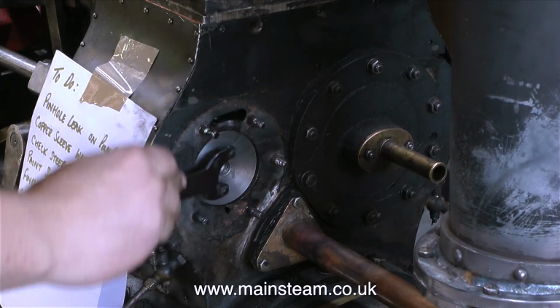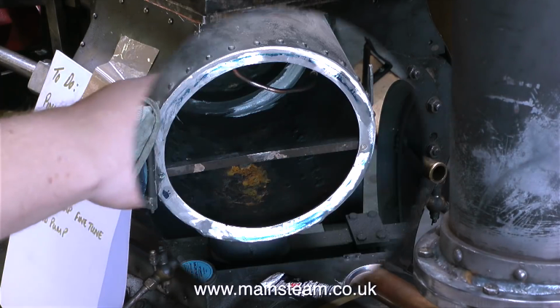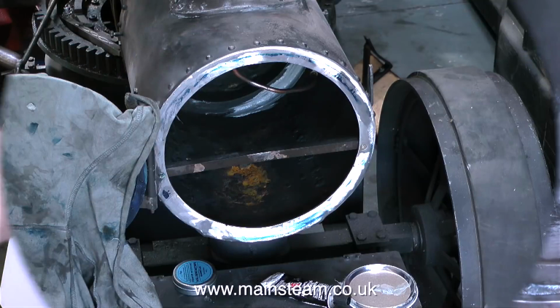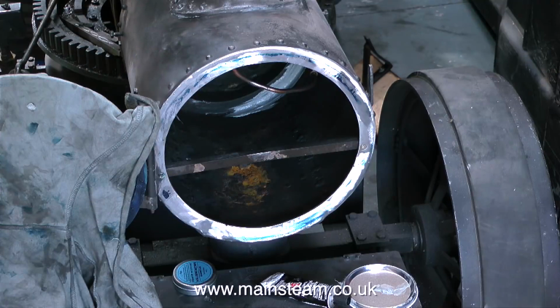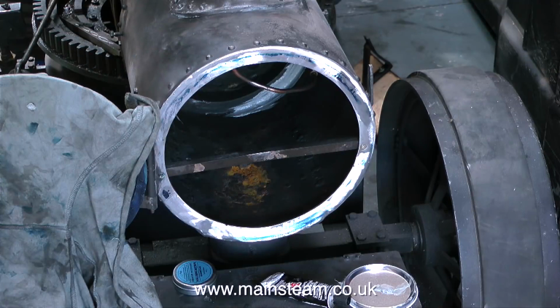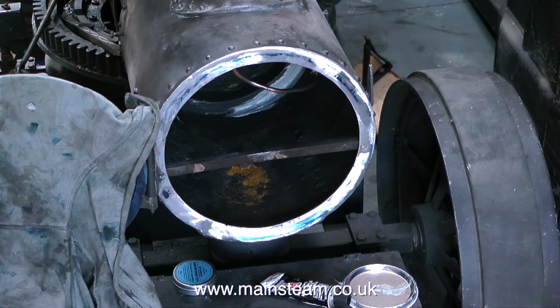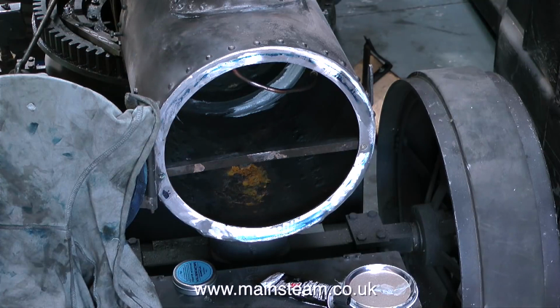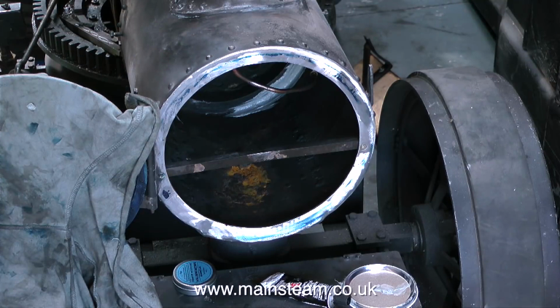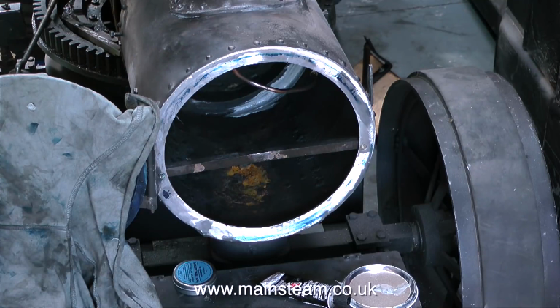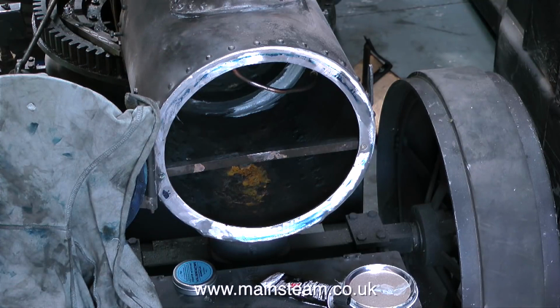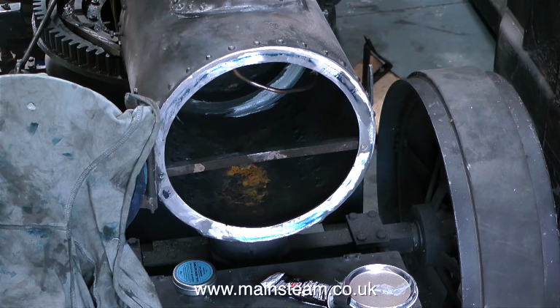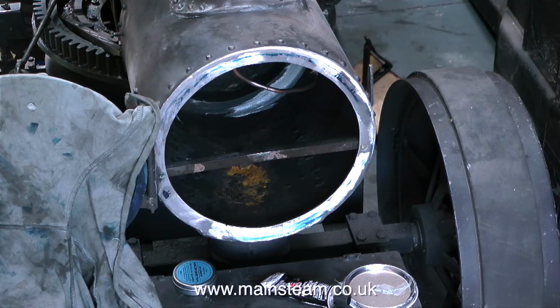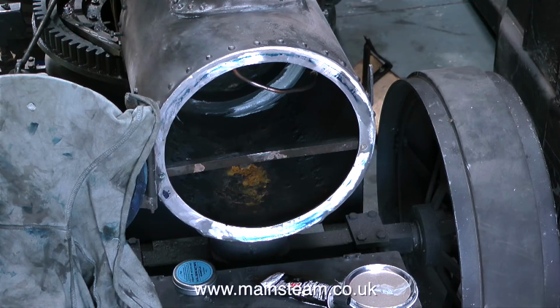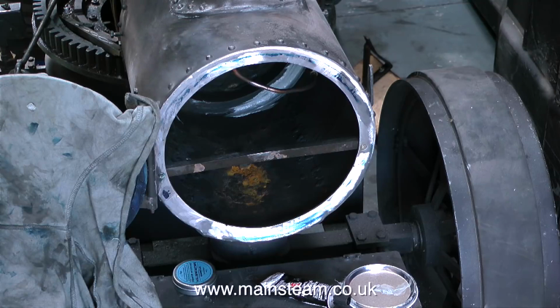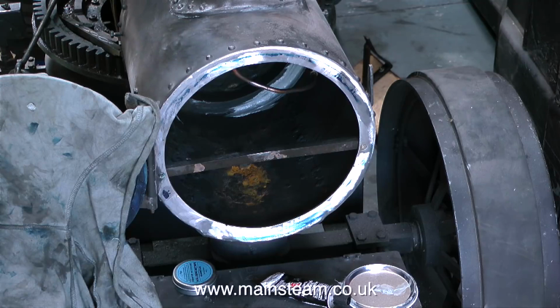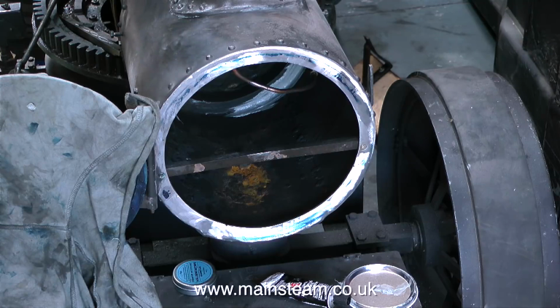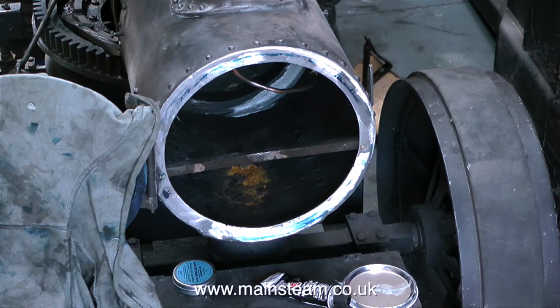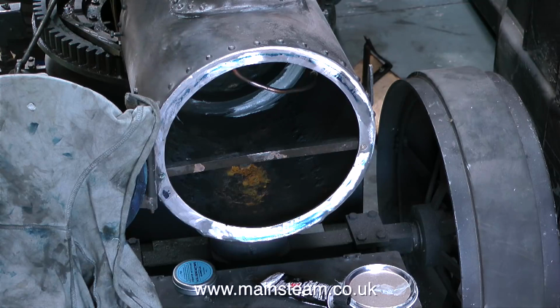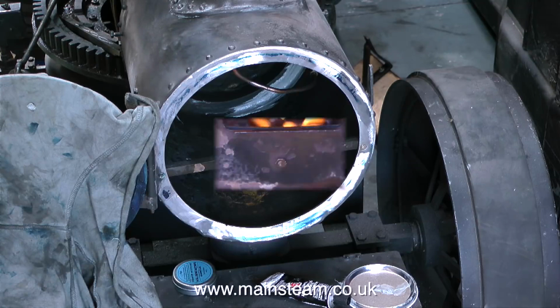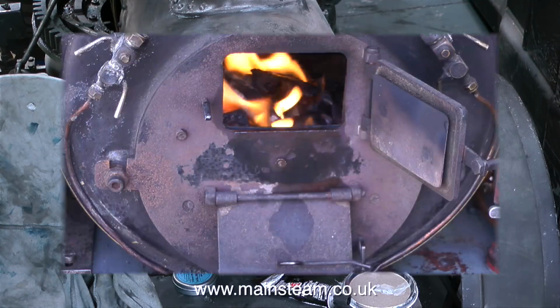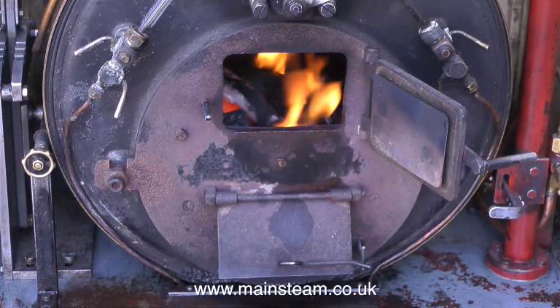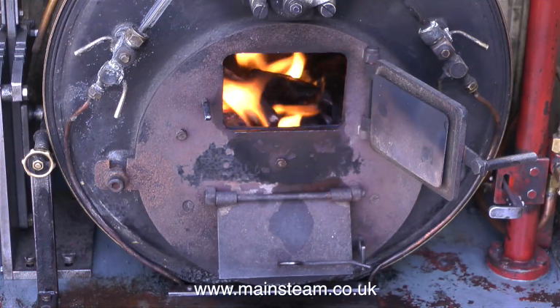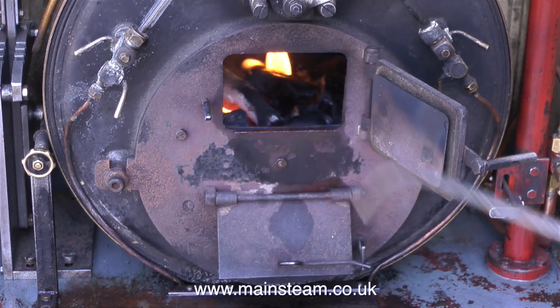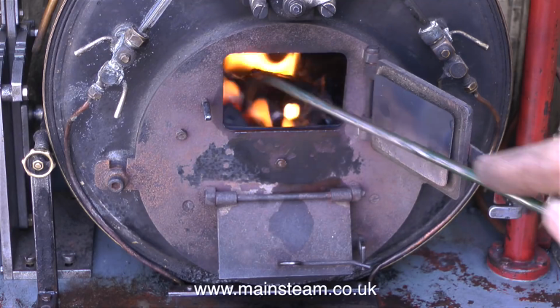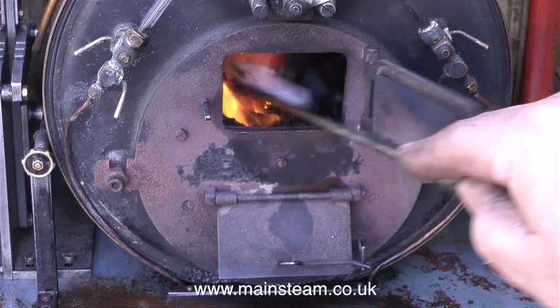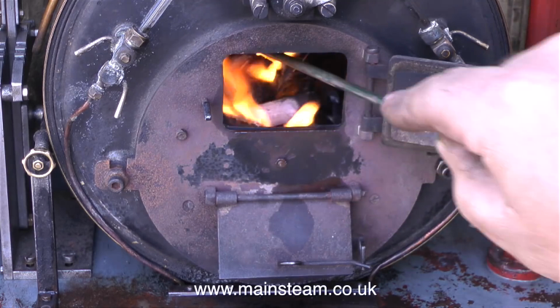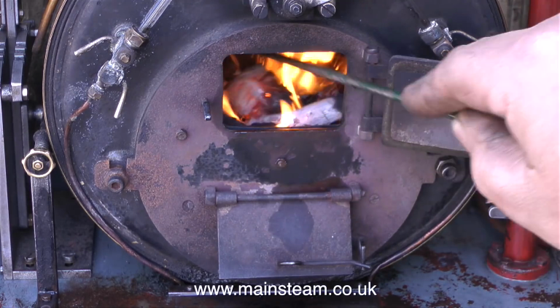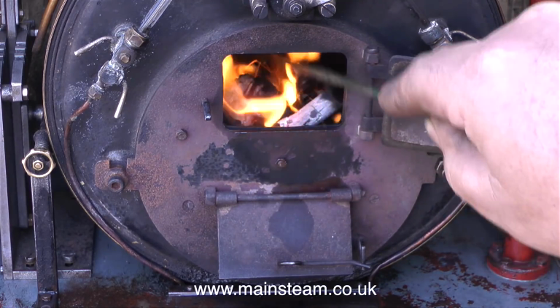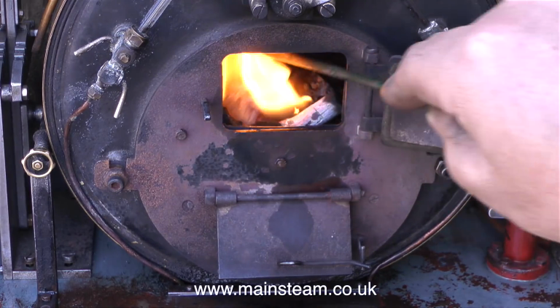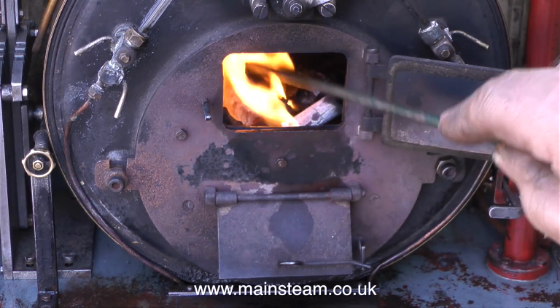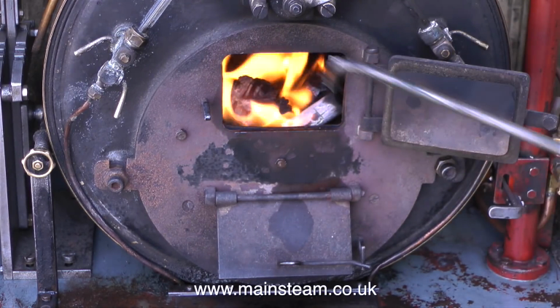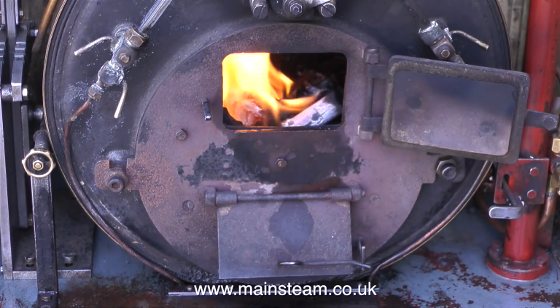Mark had put a lot of time into the smoke box door ring, and now the seal of the smoke box door onto the smoke box ring is really good. Meanwhile, just outside, the fire's looking pretty neat in the Sweet Pea as well.